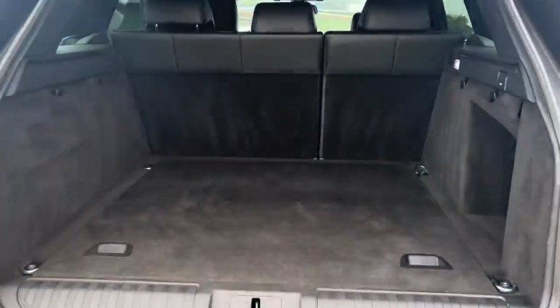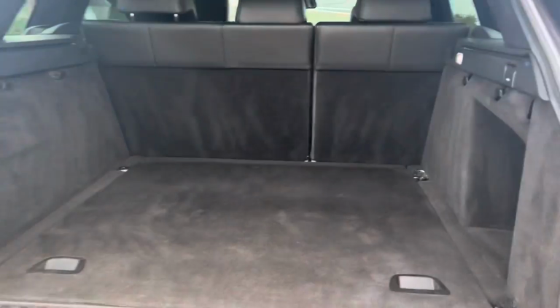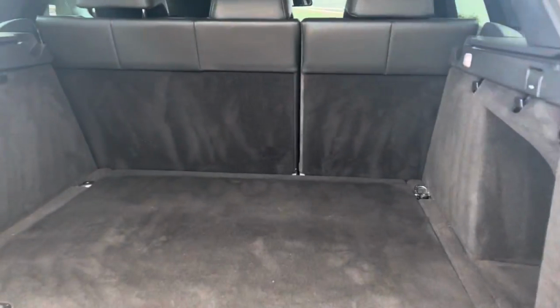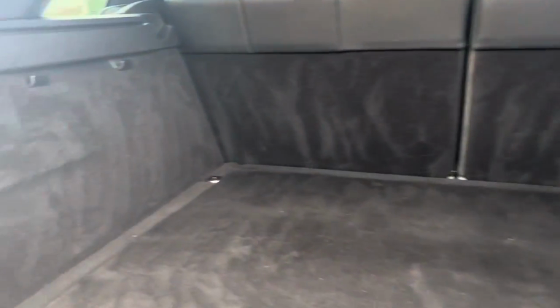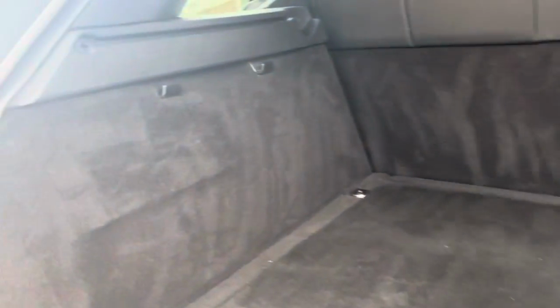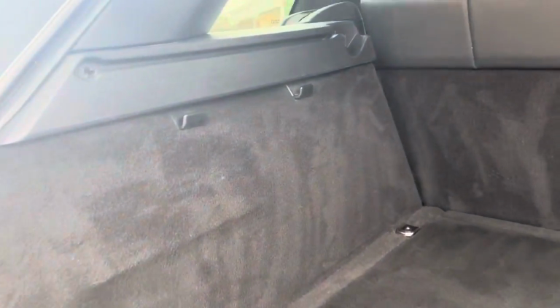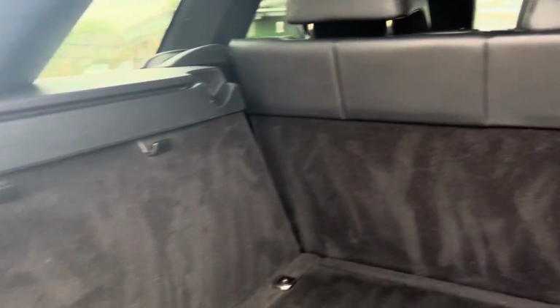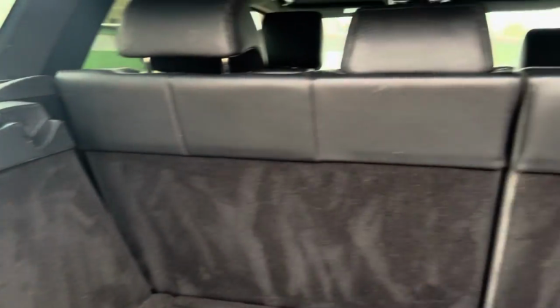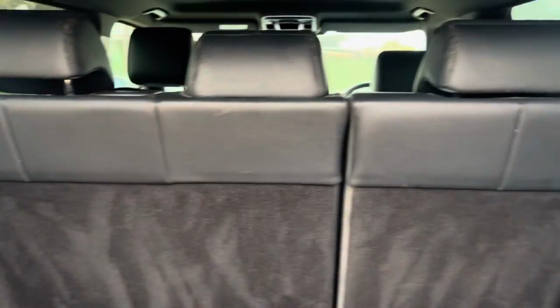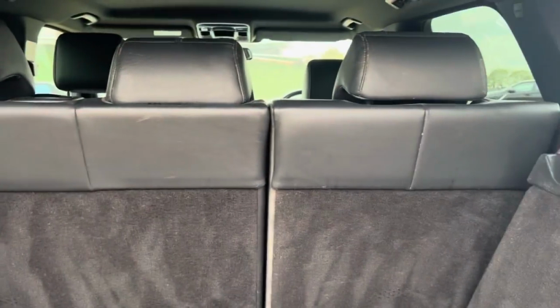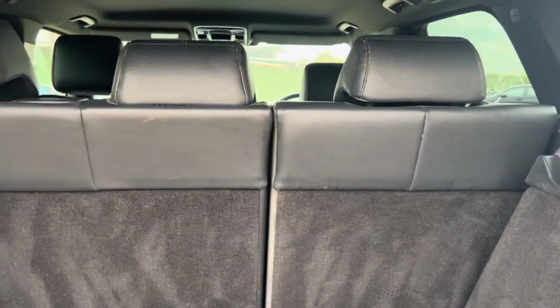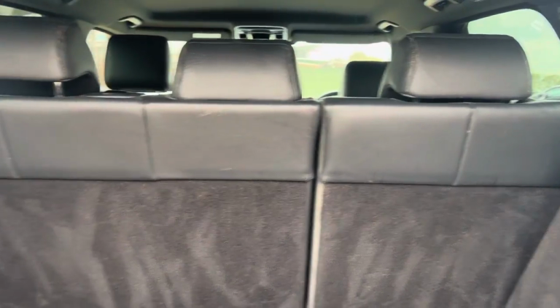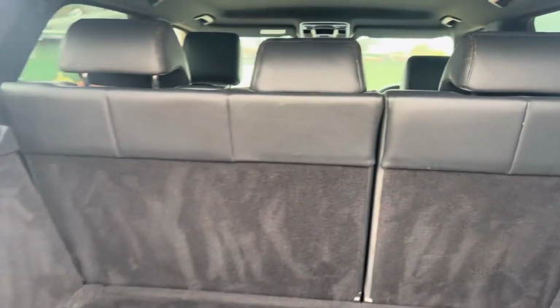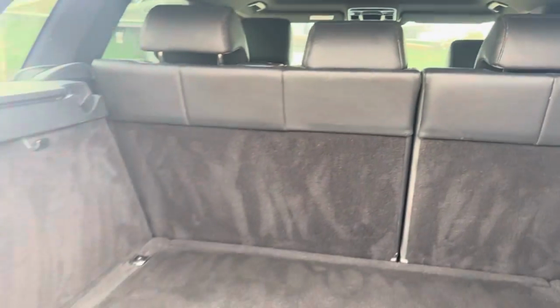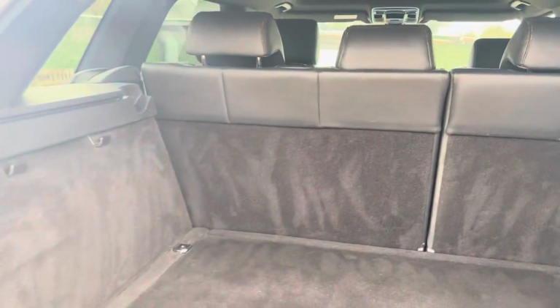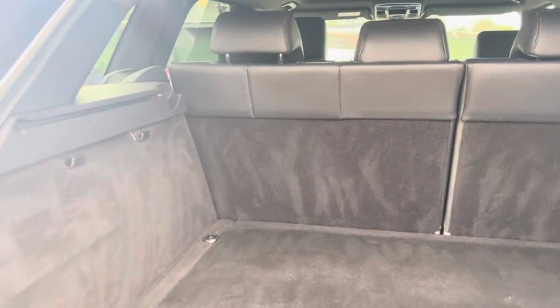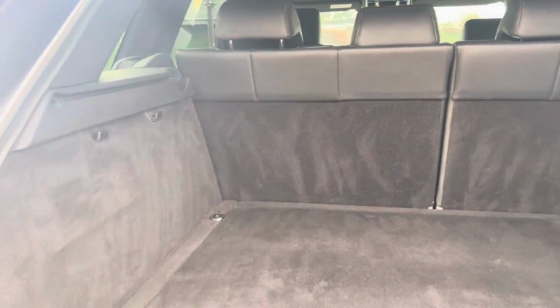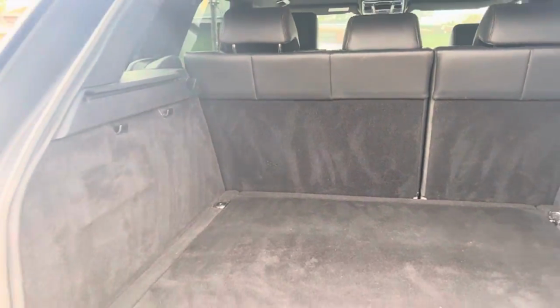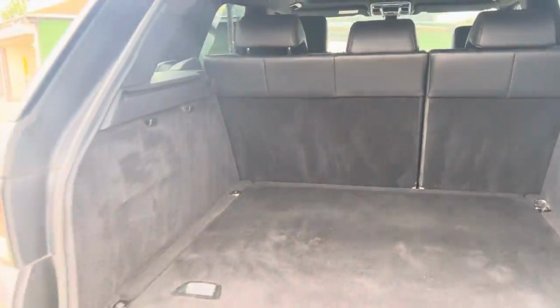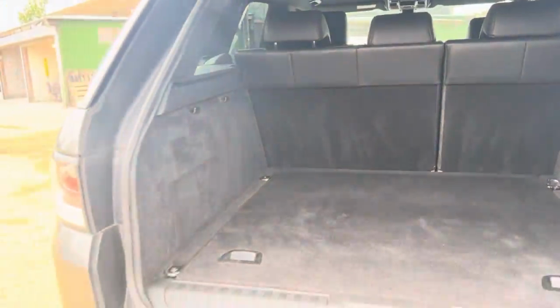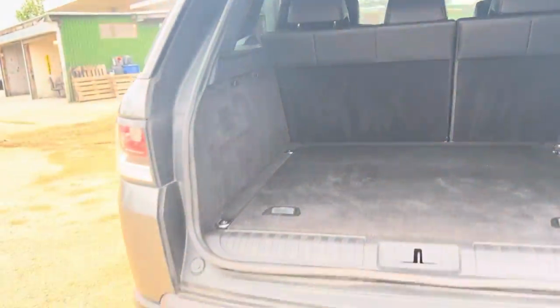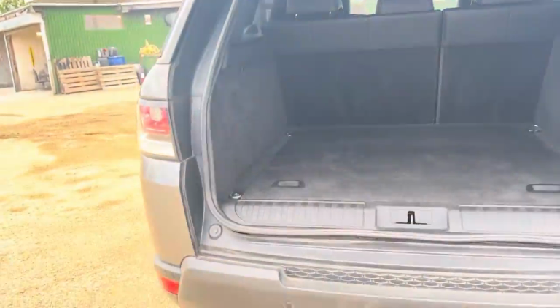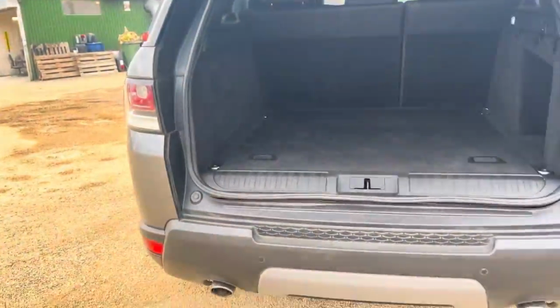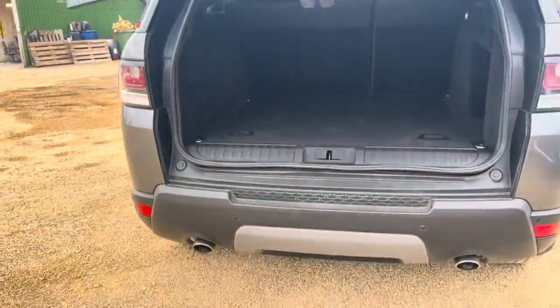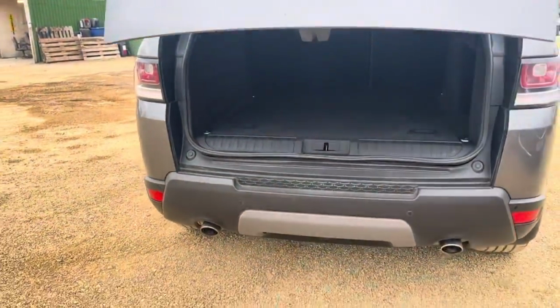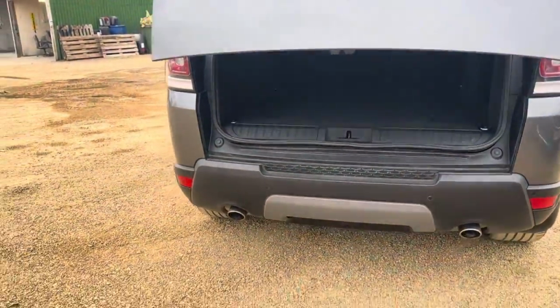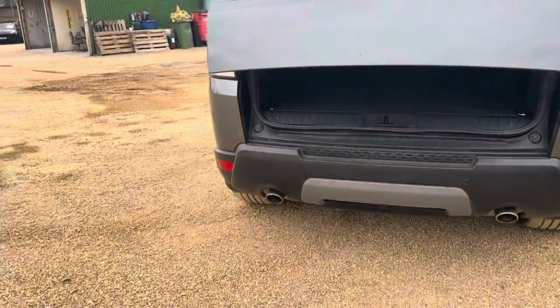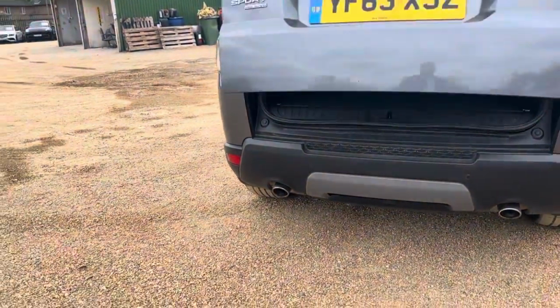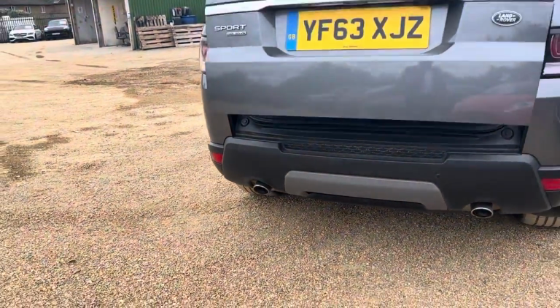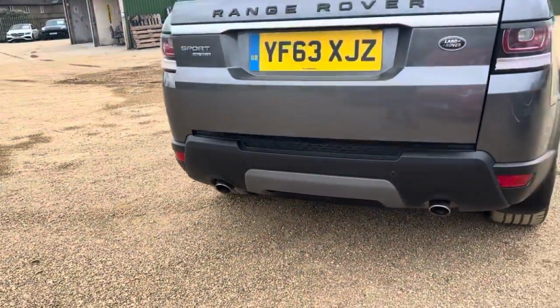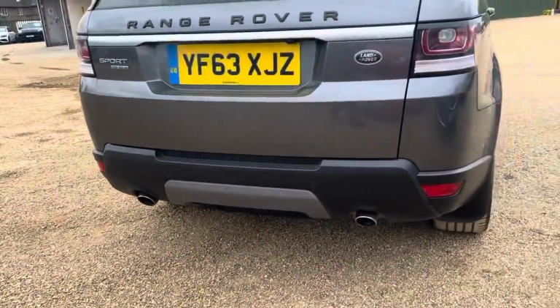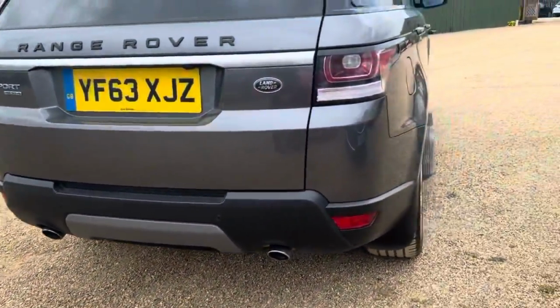Very lovely spacious boot with plenty of space for storage. Full electric tailgate, and we also have a reverse camera on this model.